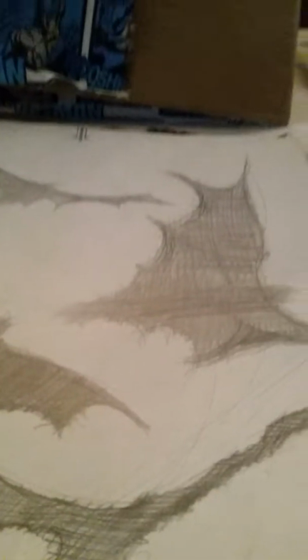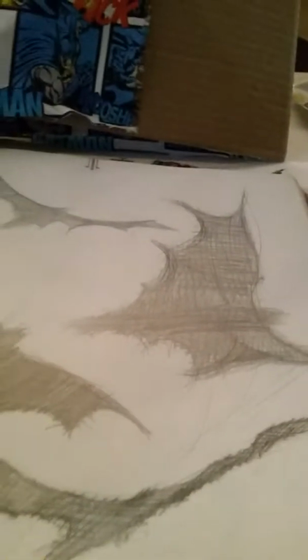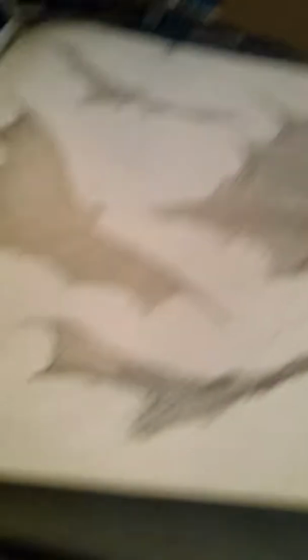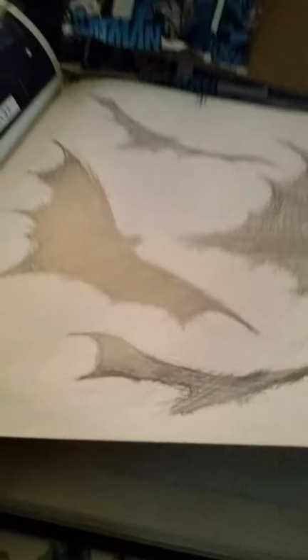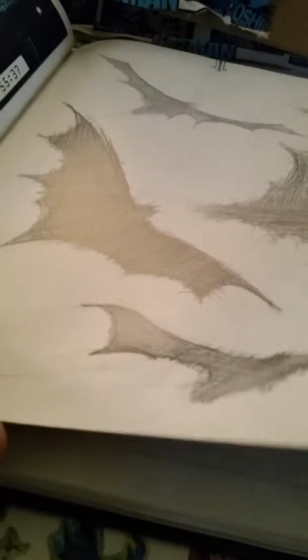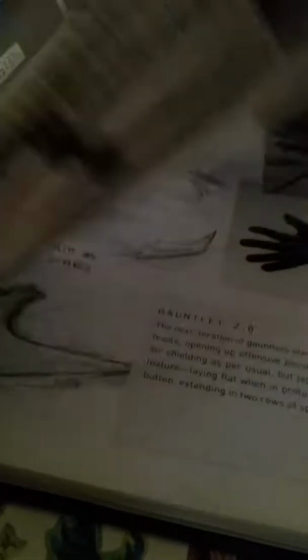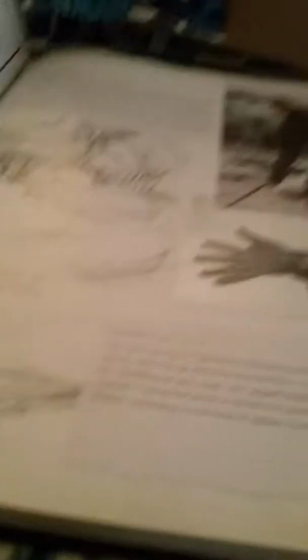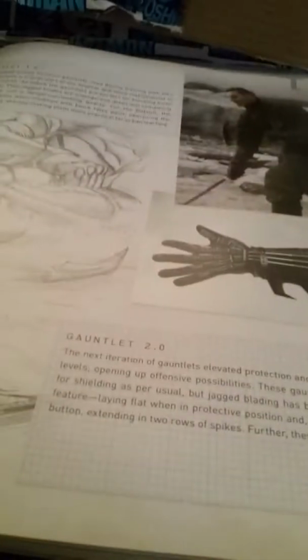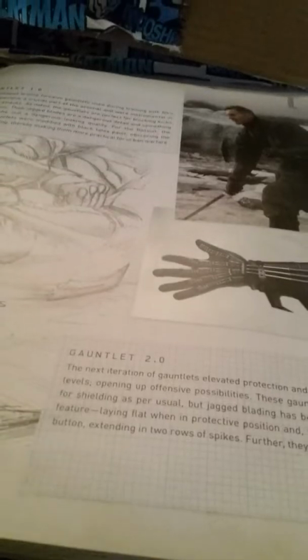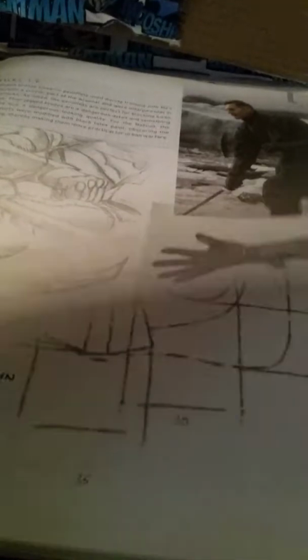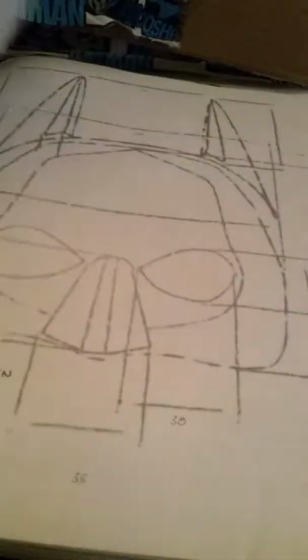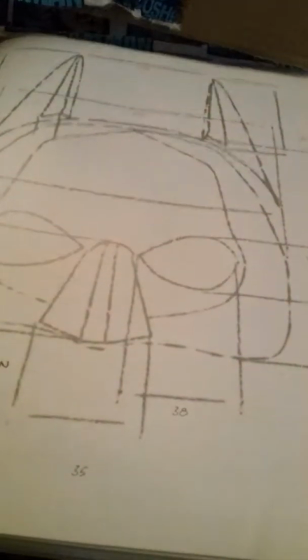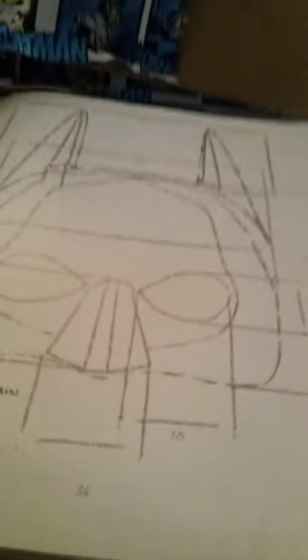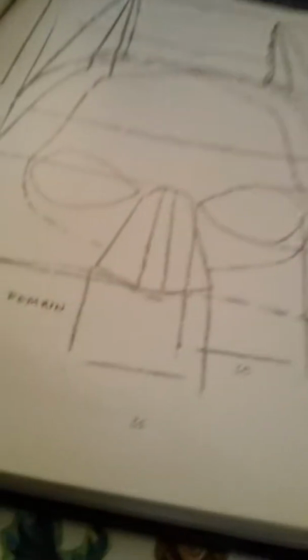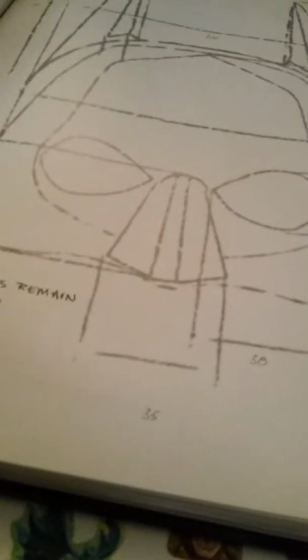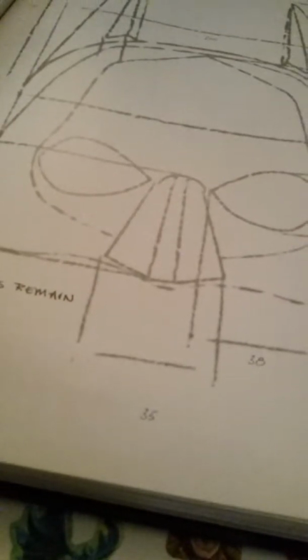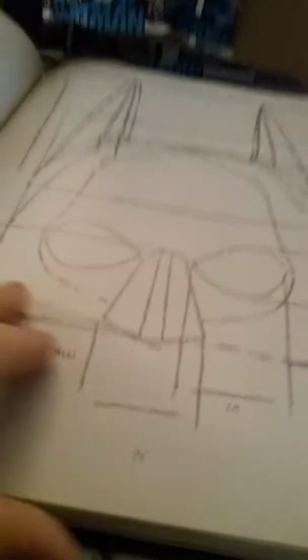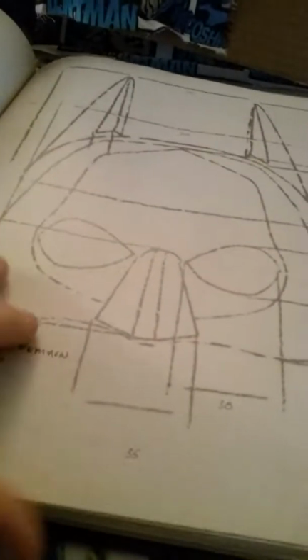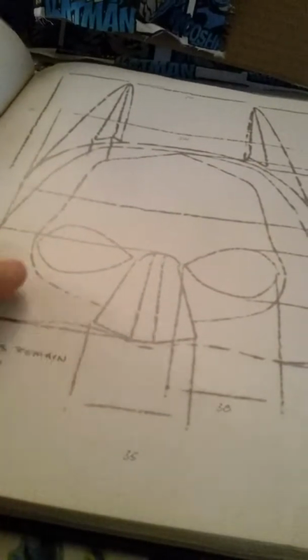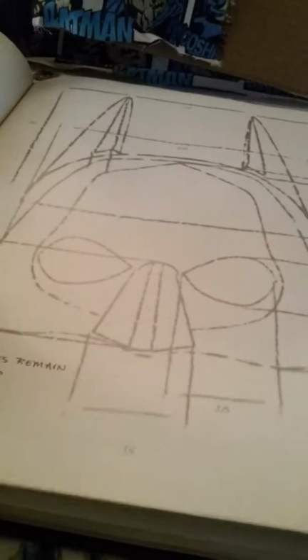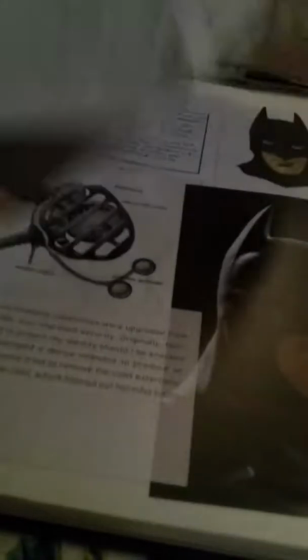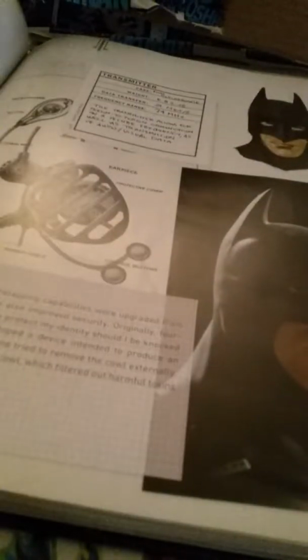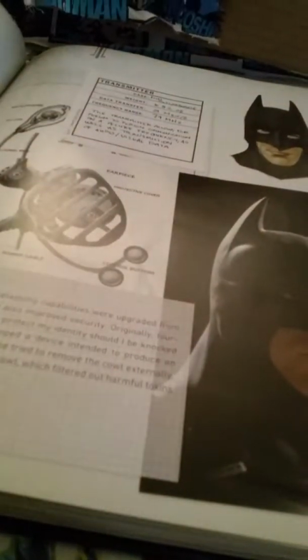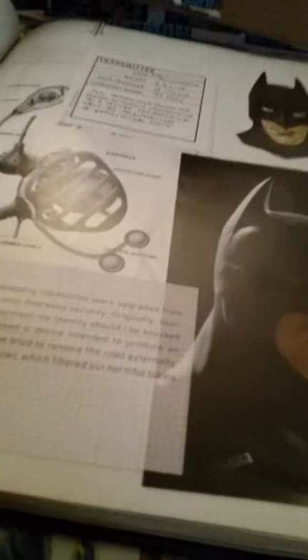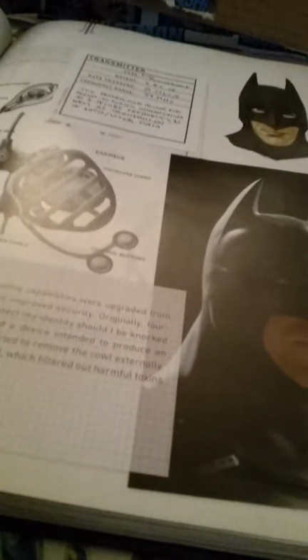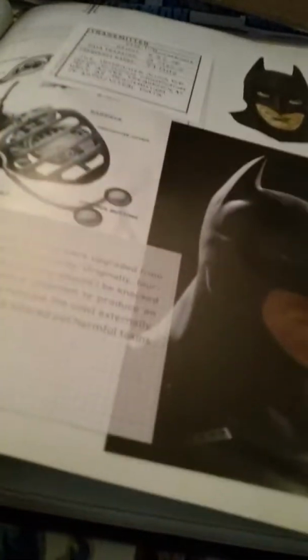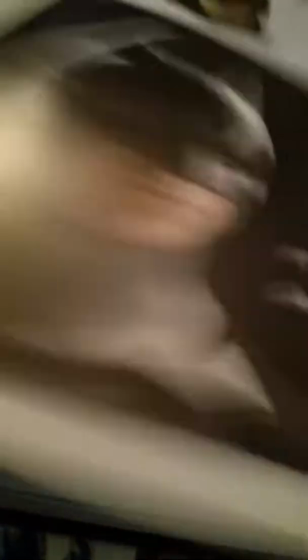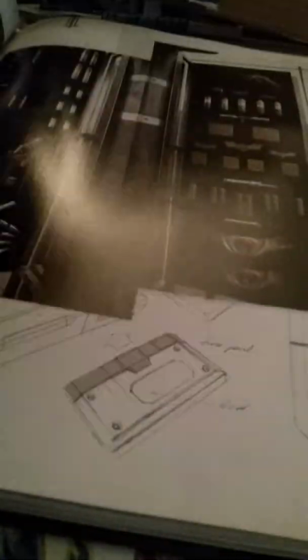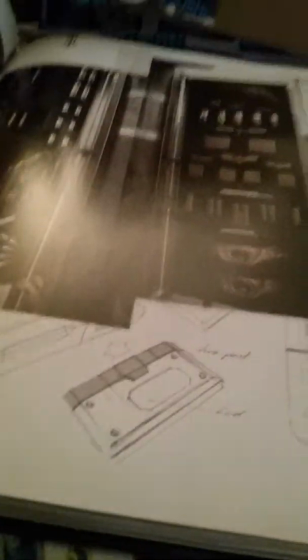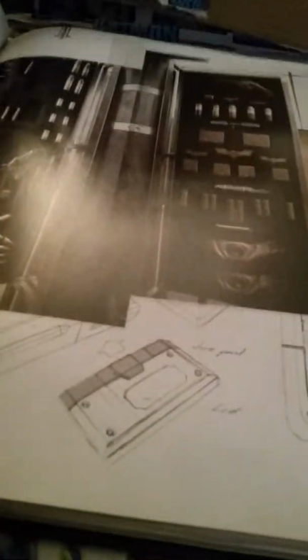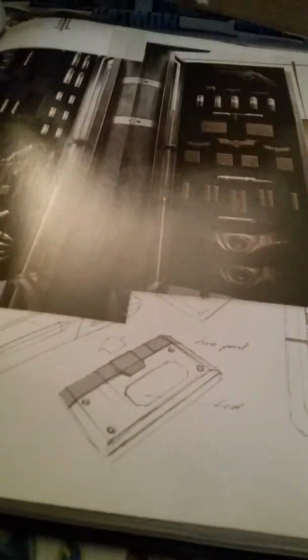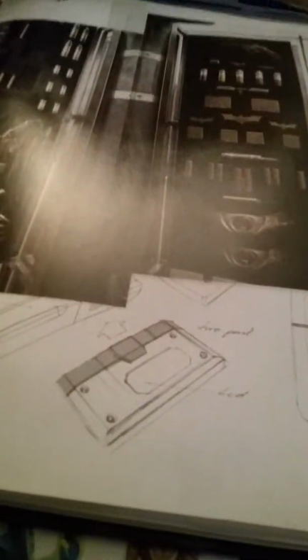Some little sketches of the Batcave that Bruce had done, and the cowl — the way he designed it. There are all kinds of things in here.